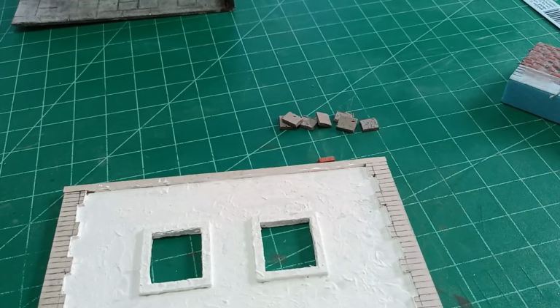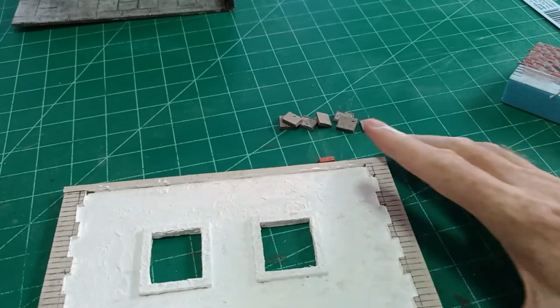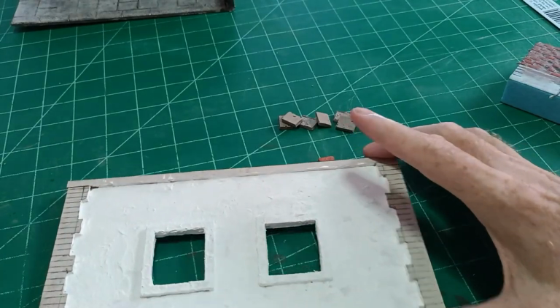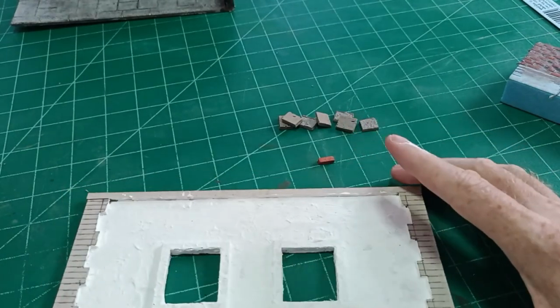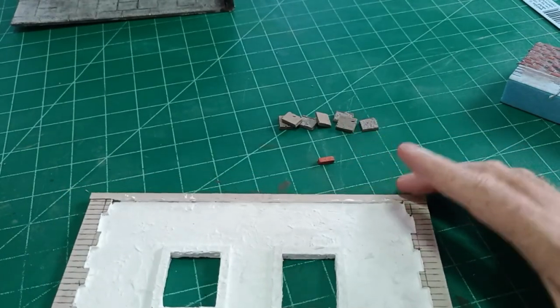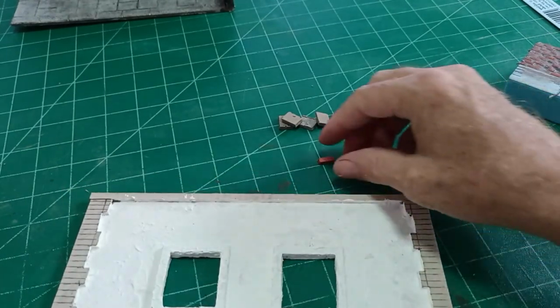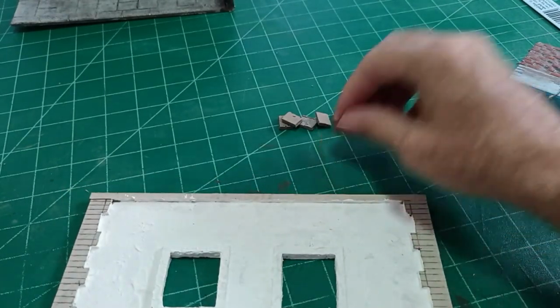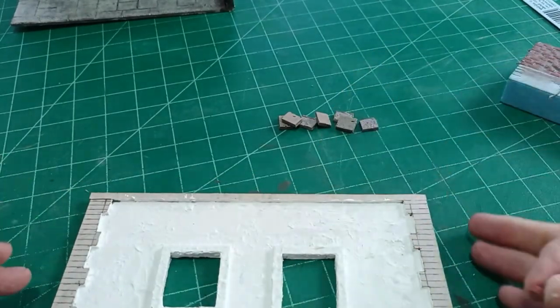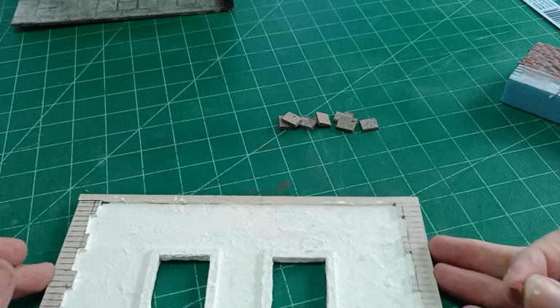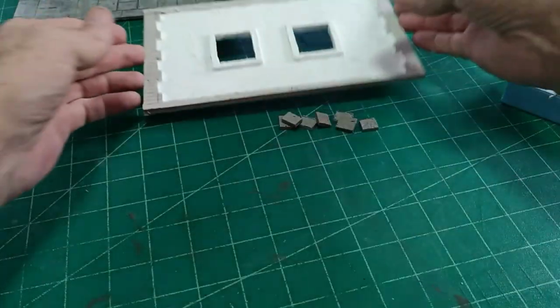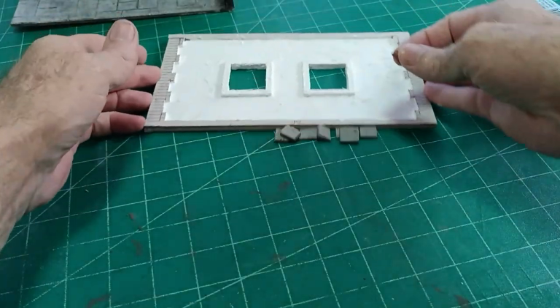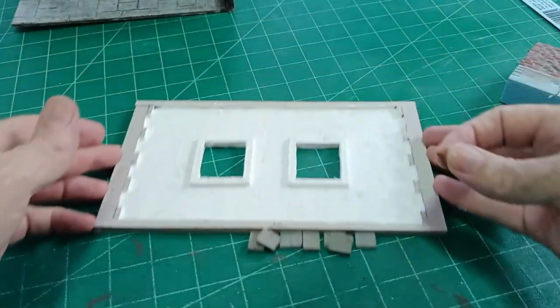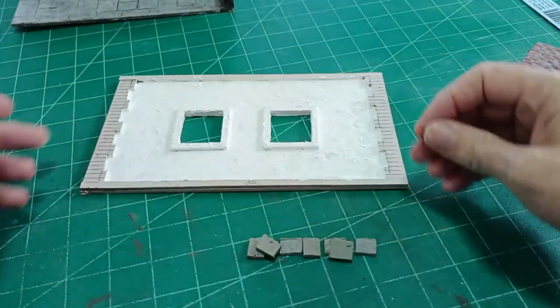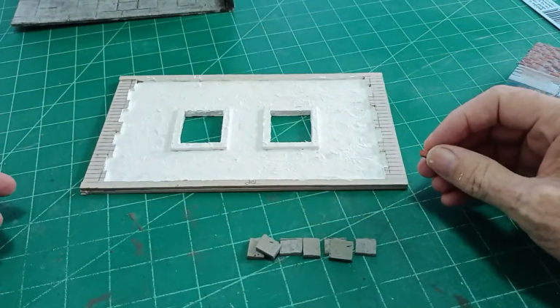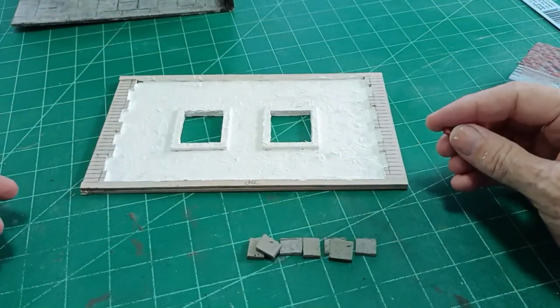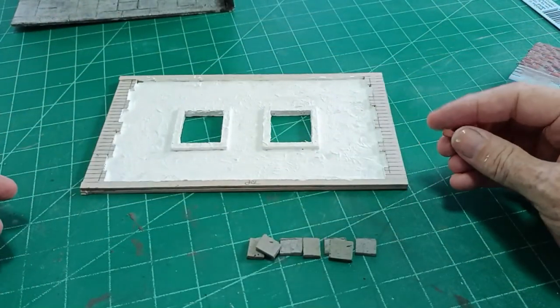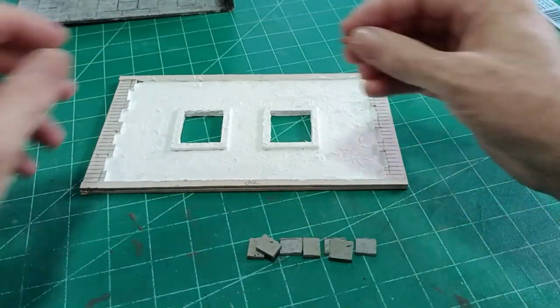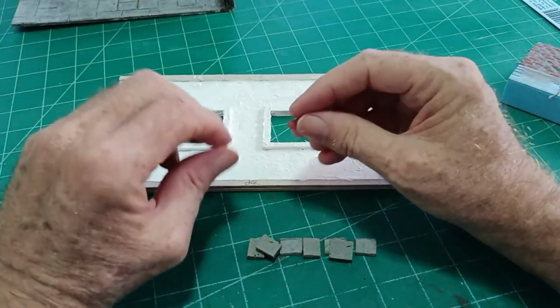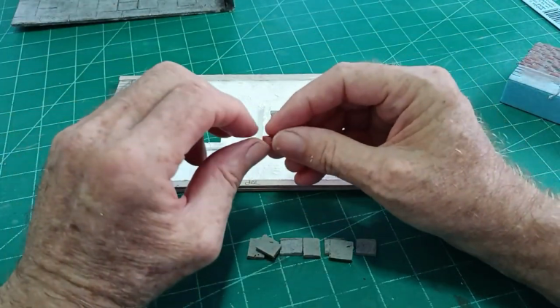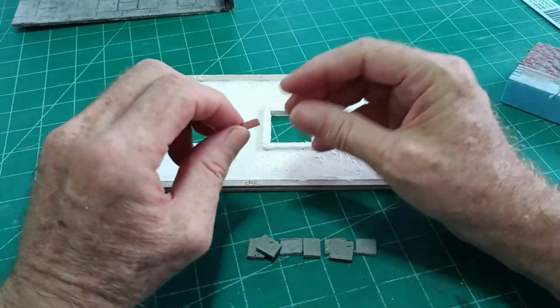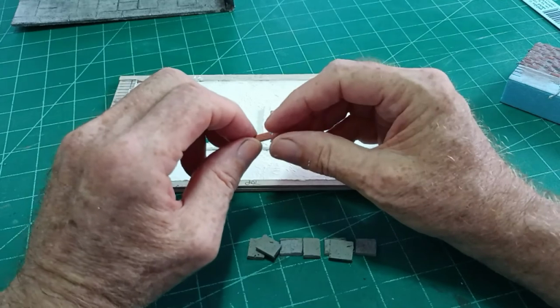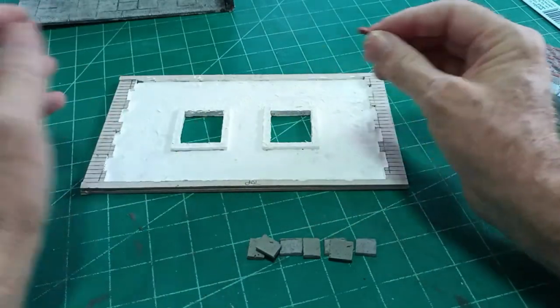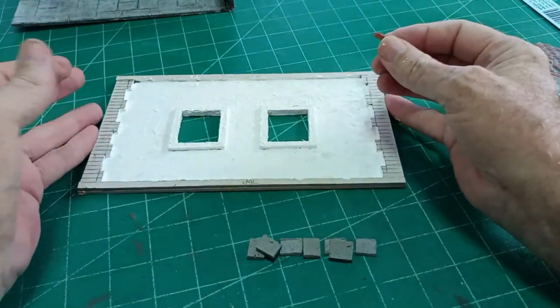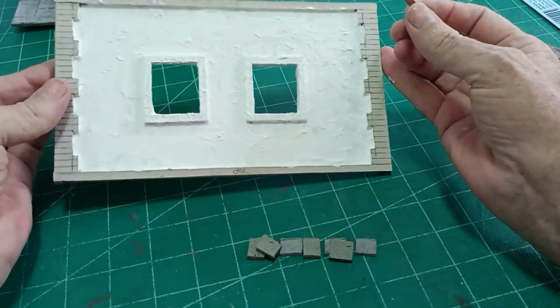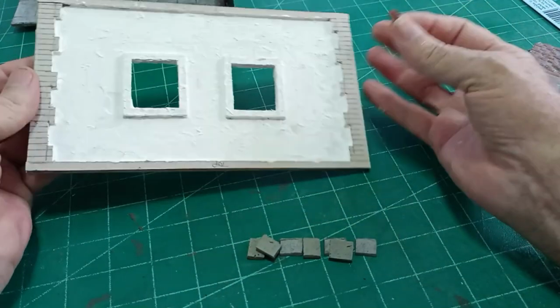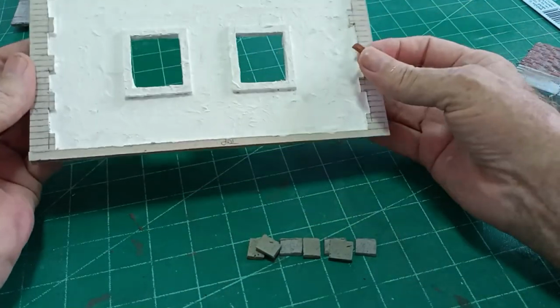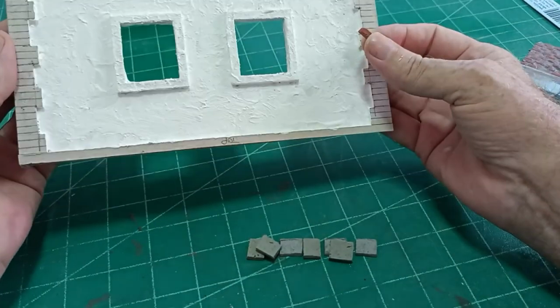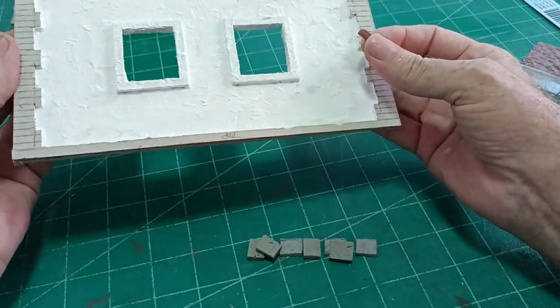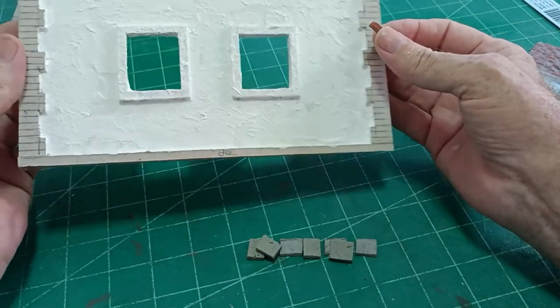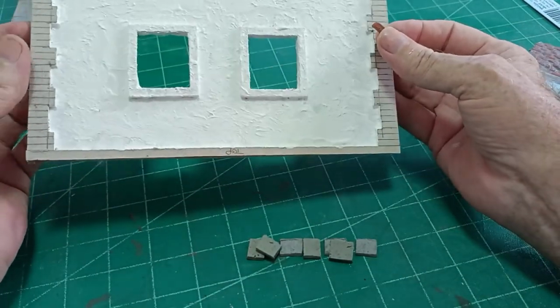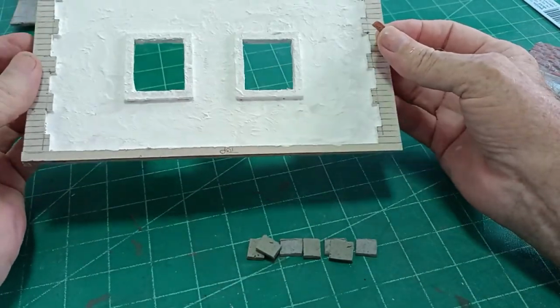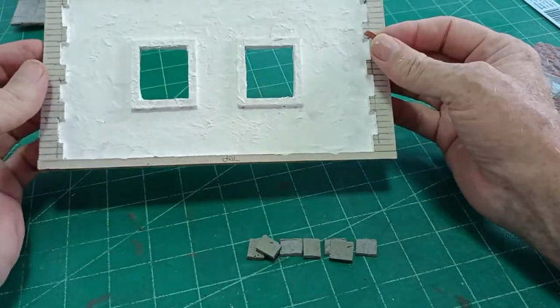Hello there, it's Diorama Don here once more with another thrilling episode in diorama making. This video will show you how I go about making a brick wall.